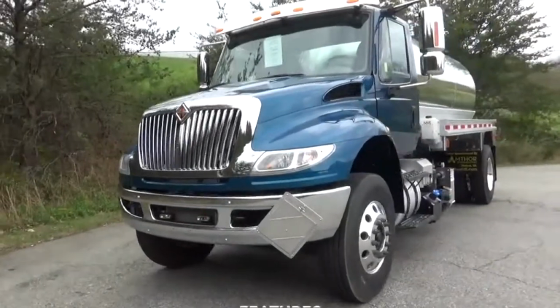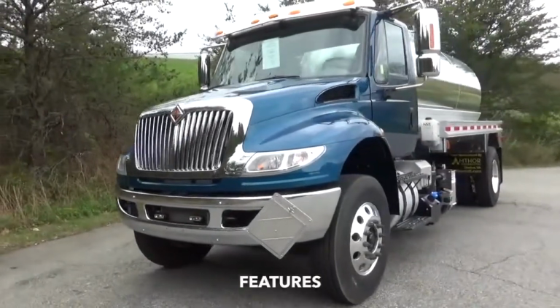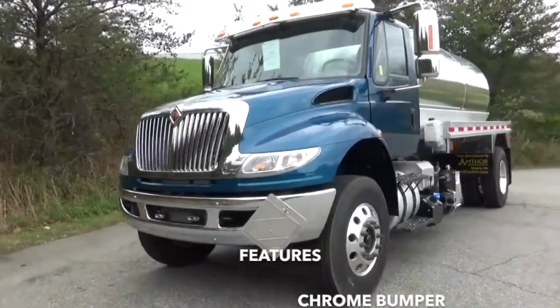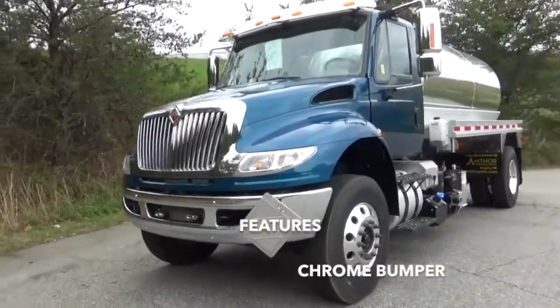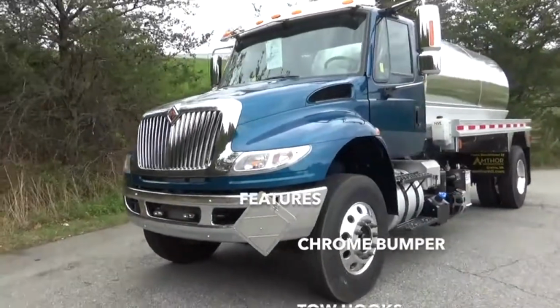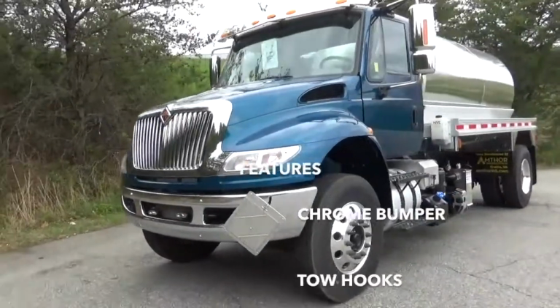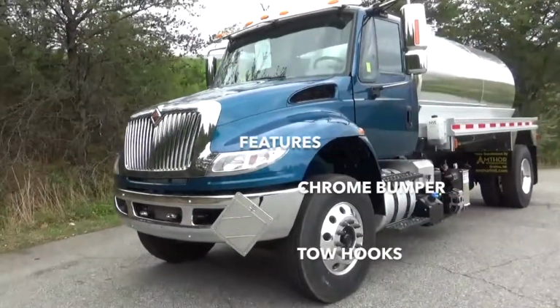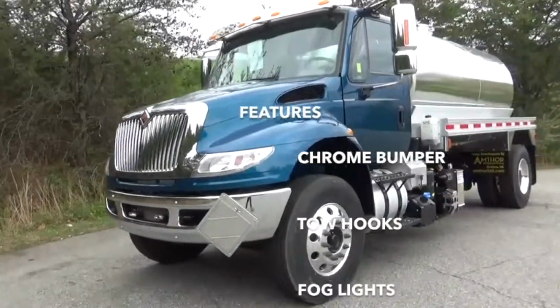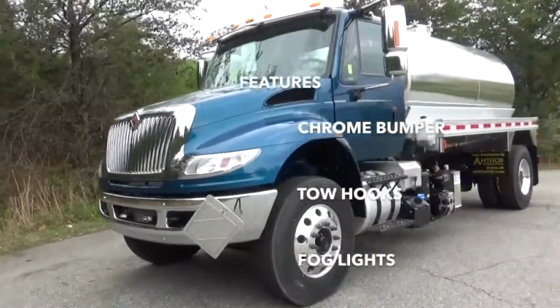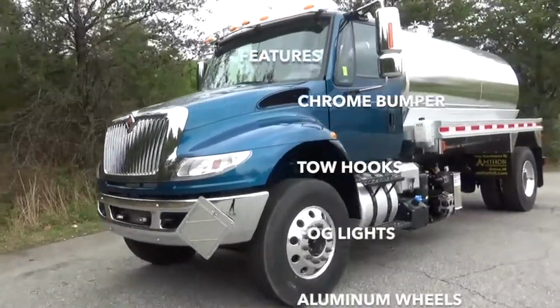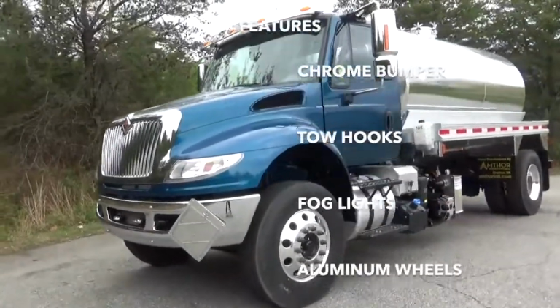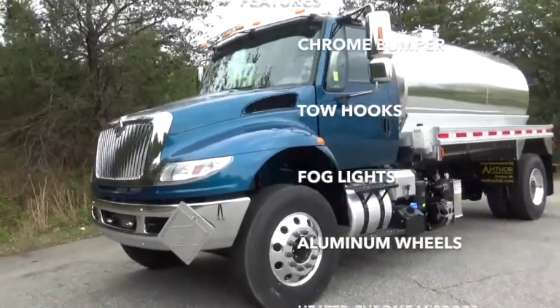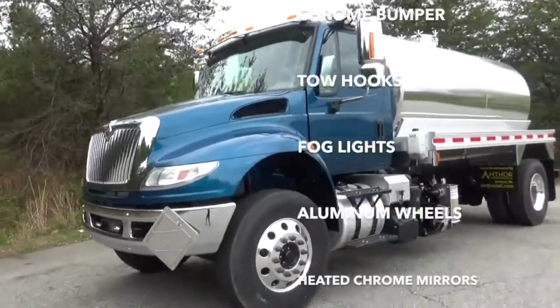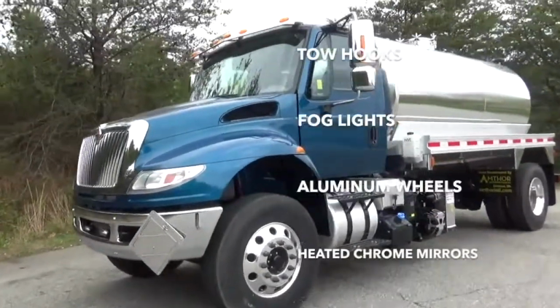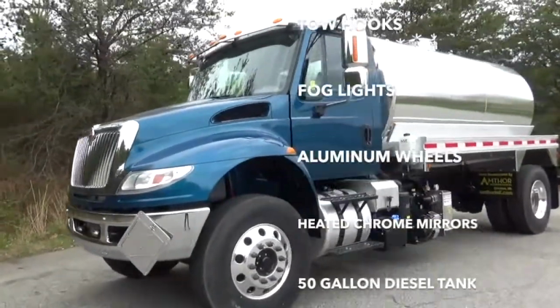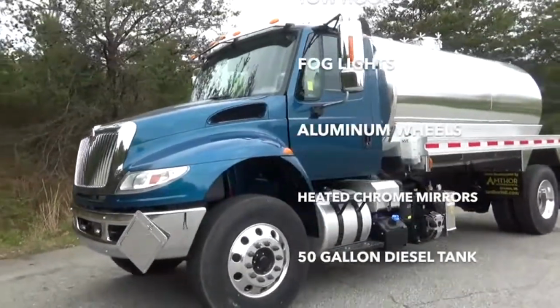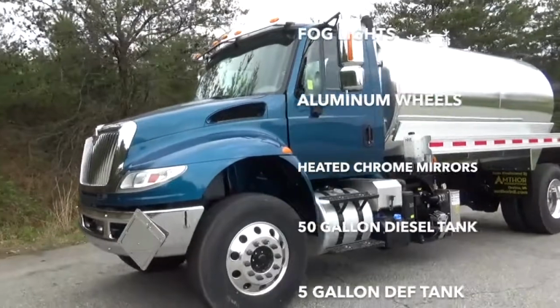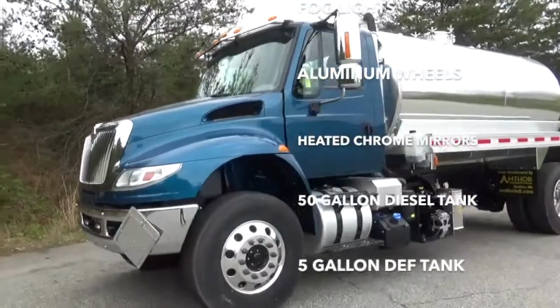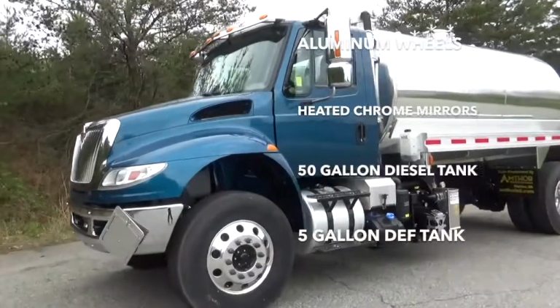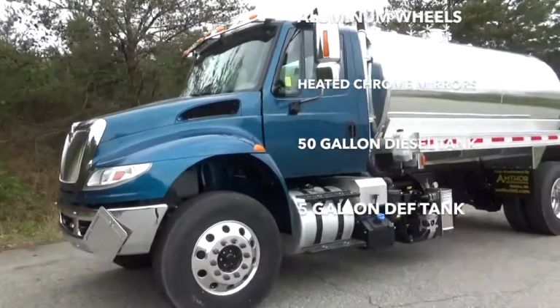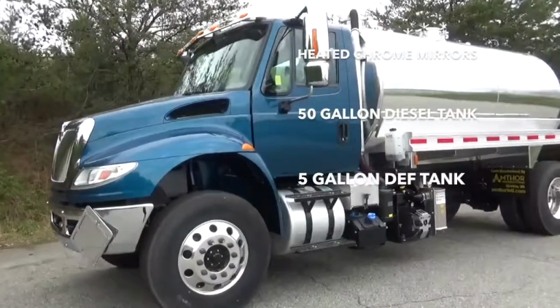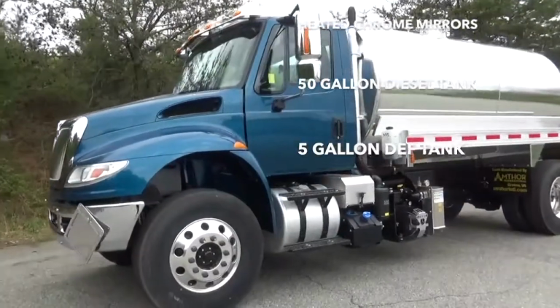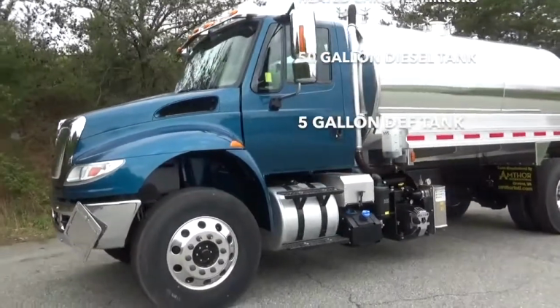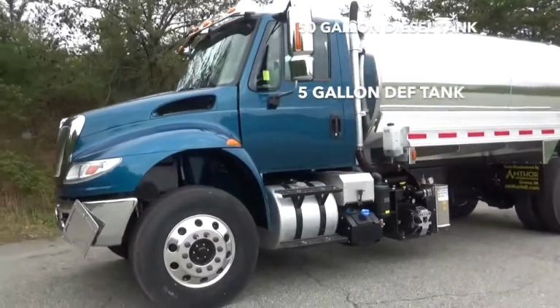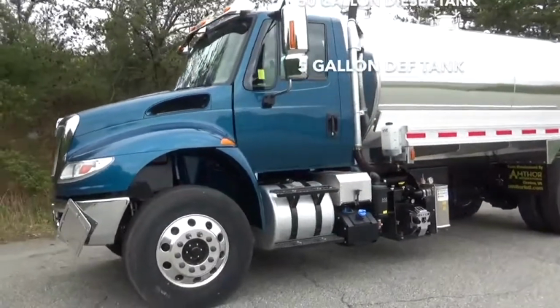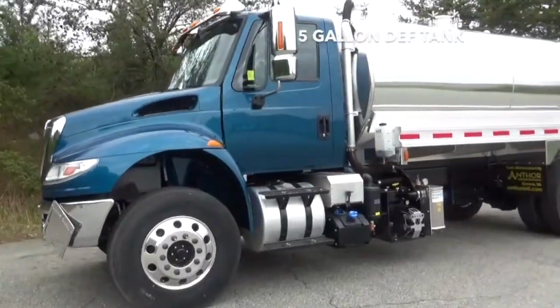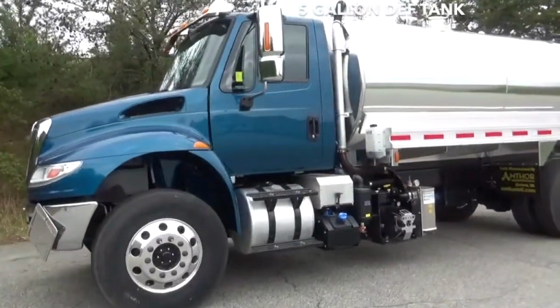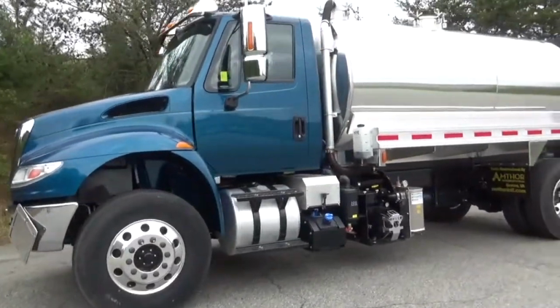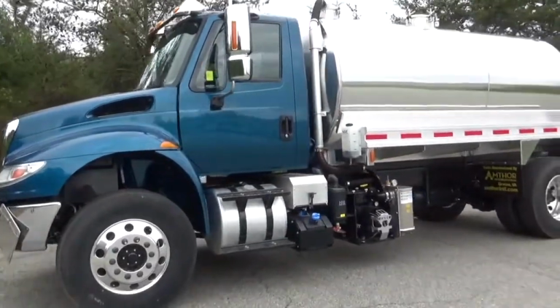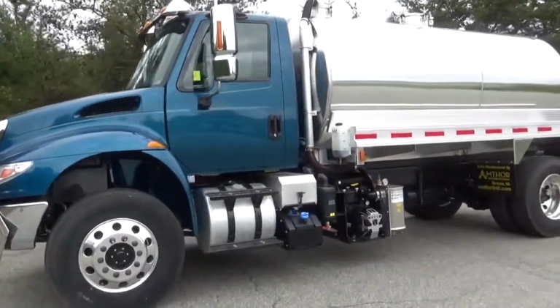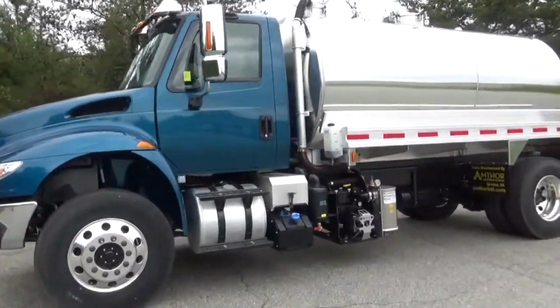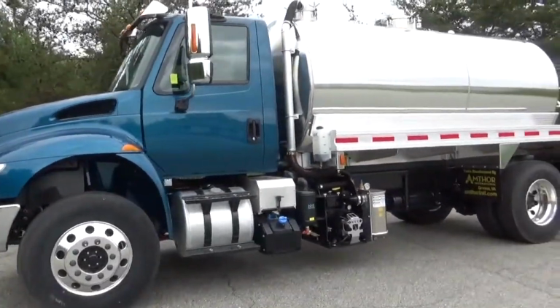It has a chrome bumper, tow hooks, fog lights, aluminum wheels, heated chrome mirrors, a 50 gallon diesel tank, and a 5 gallon DEF tank.